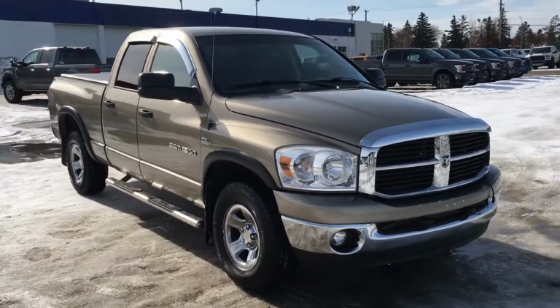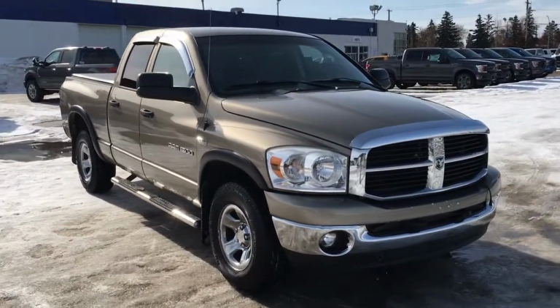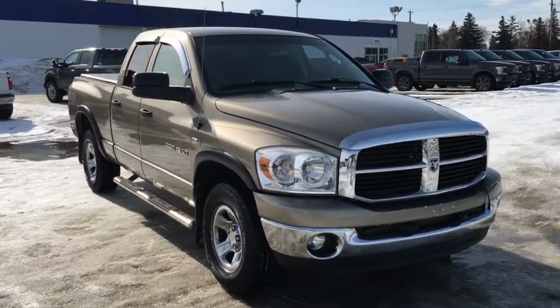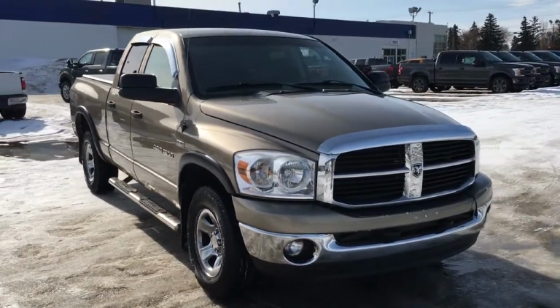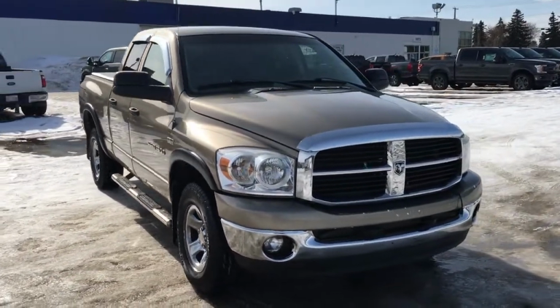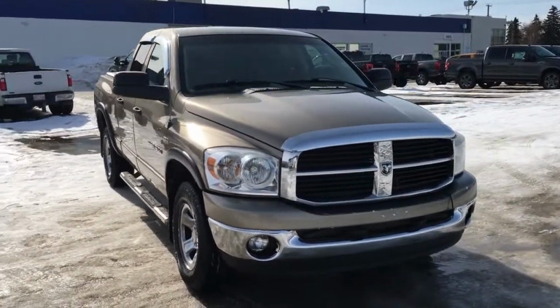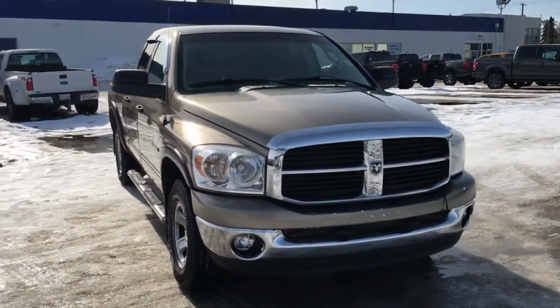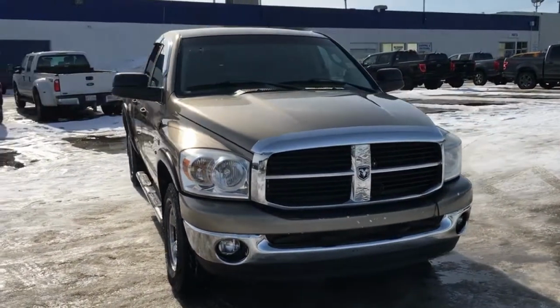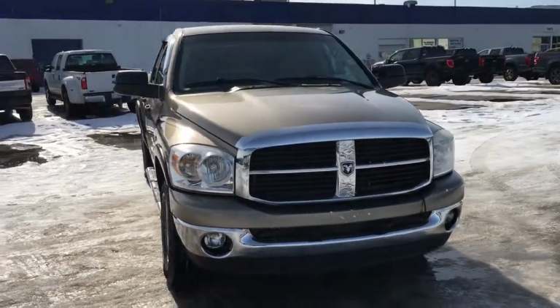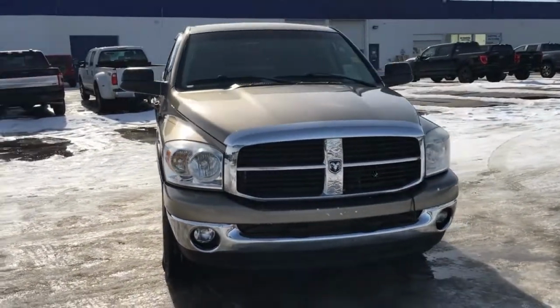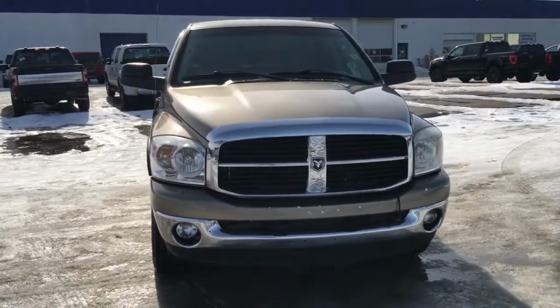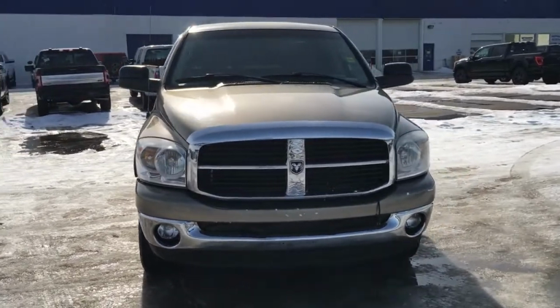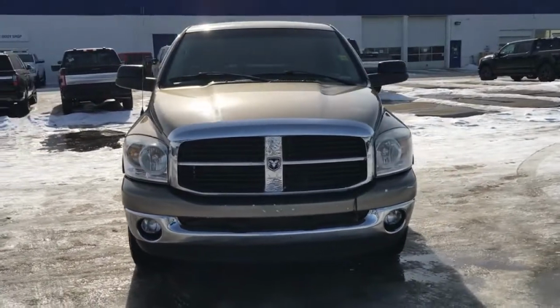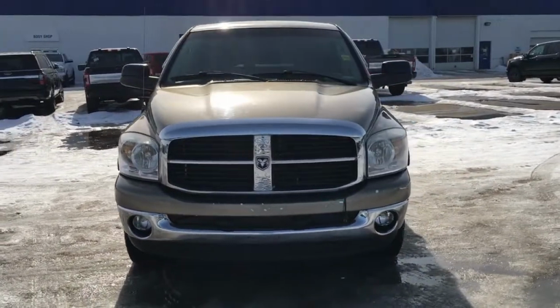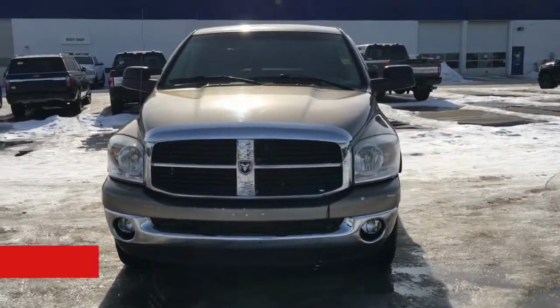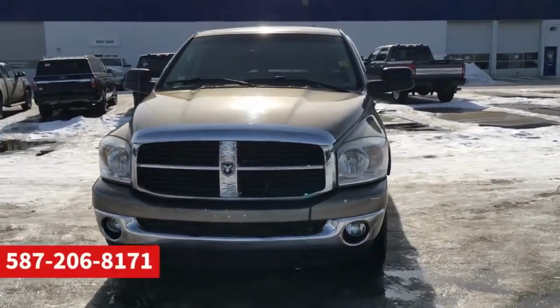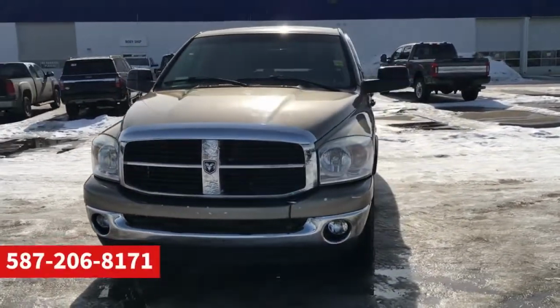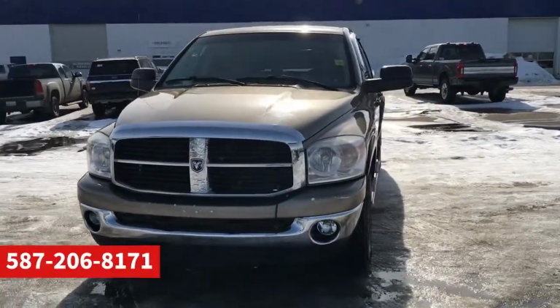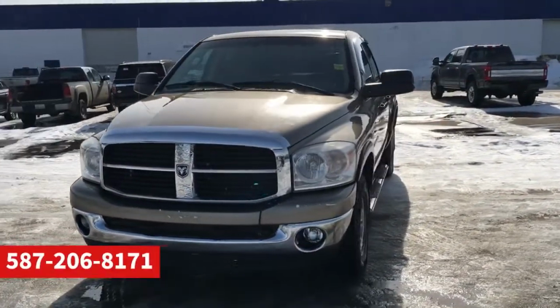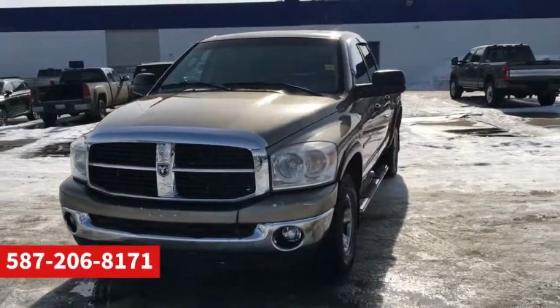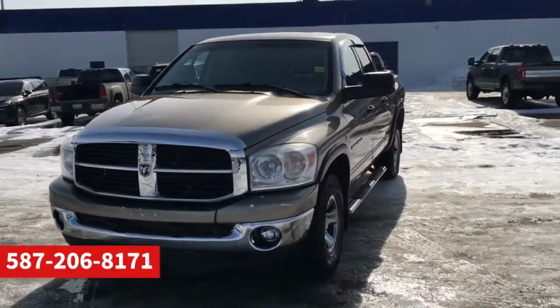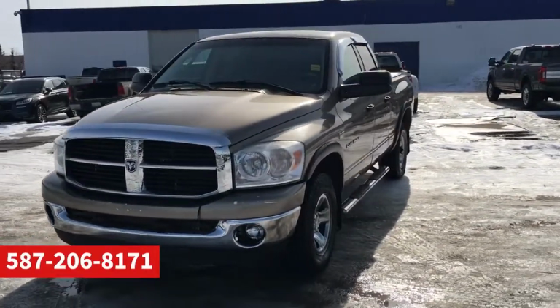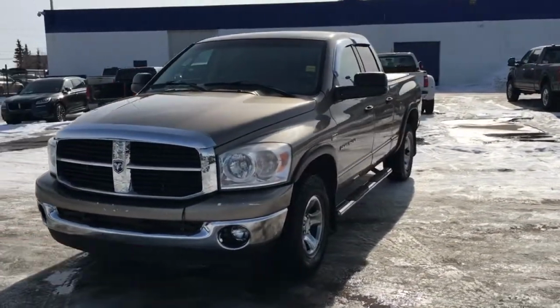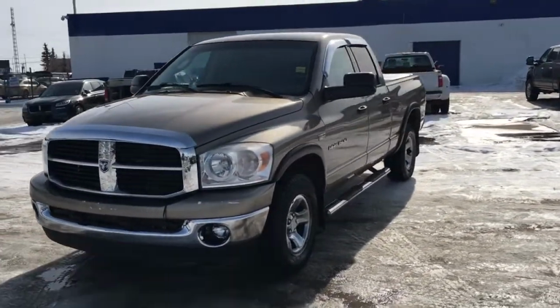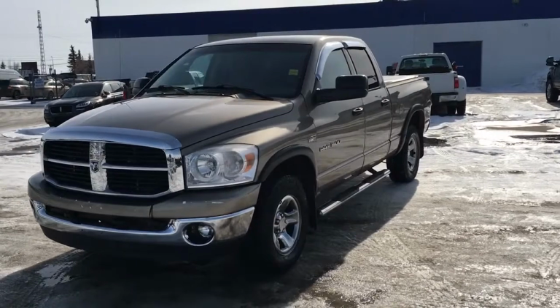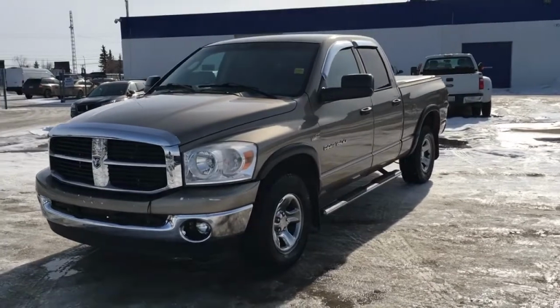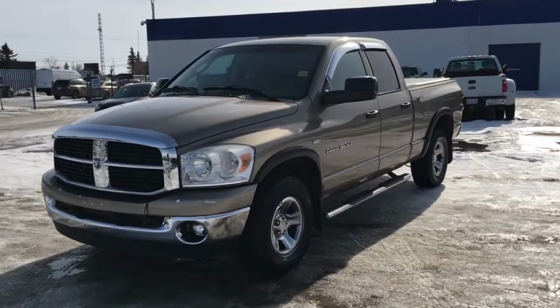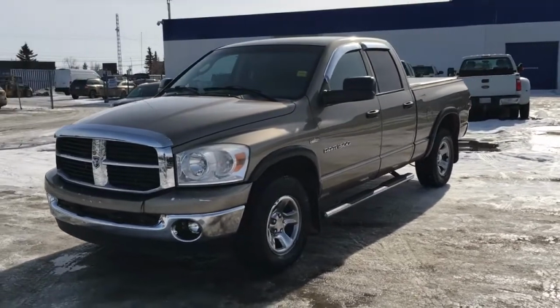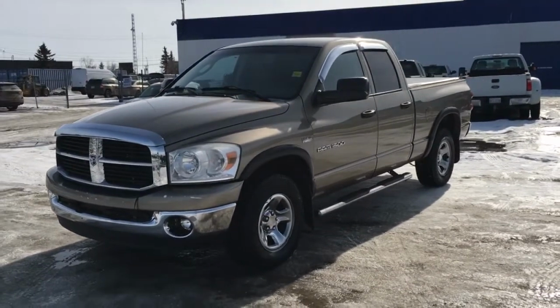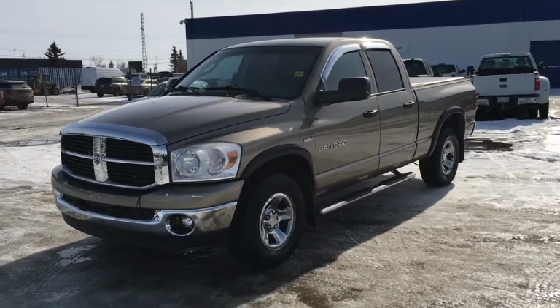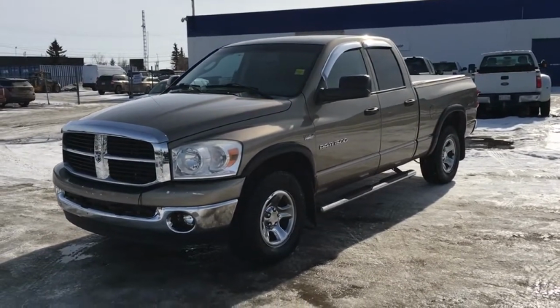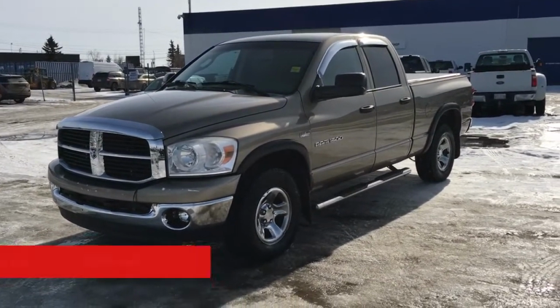If you have any questions, if you can't make it in right away and you'd like to book a test drive, give us a call at 587-206-8171. If you haven't checked out our dealer website, head on over to freedomfordsales.ca.